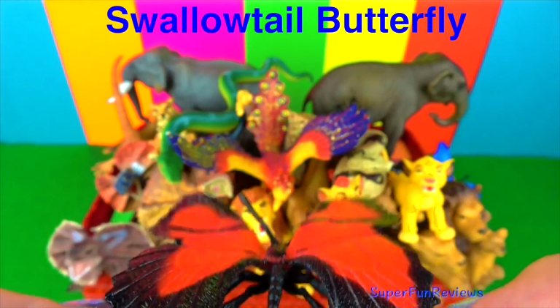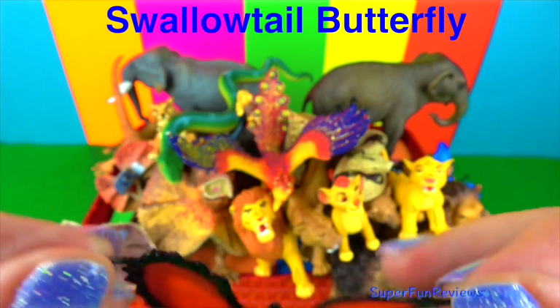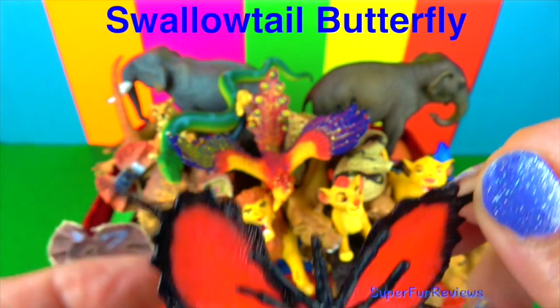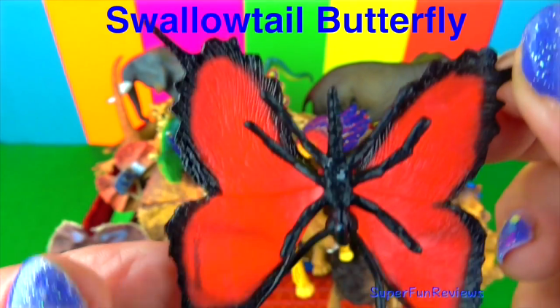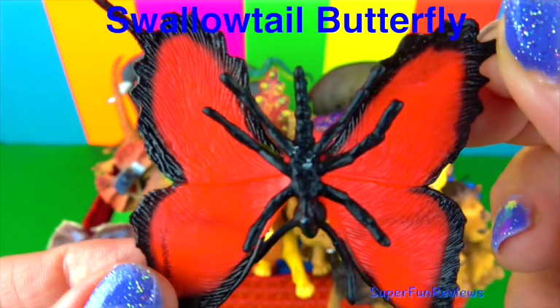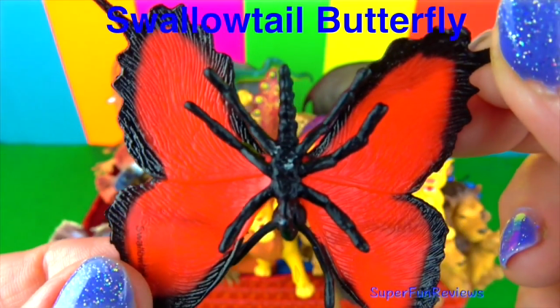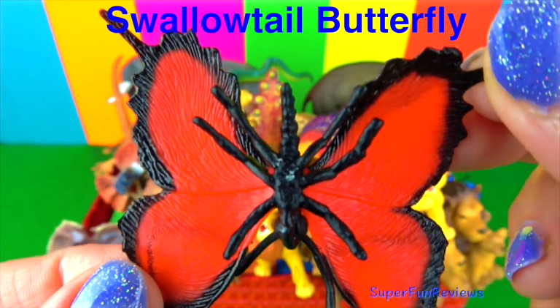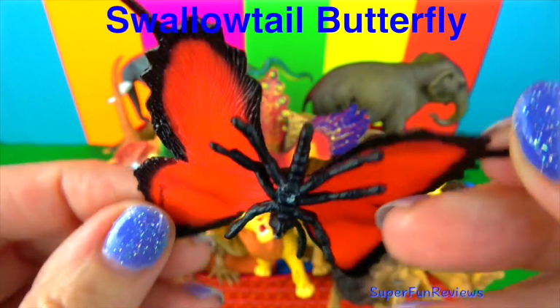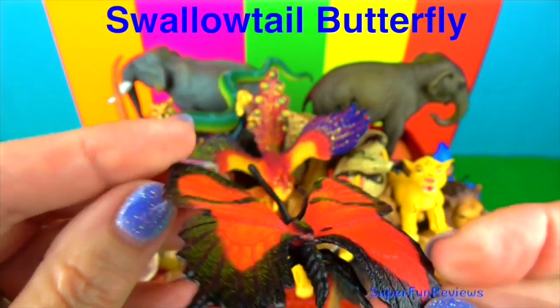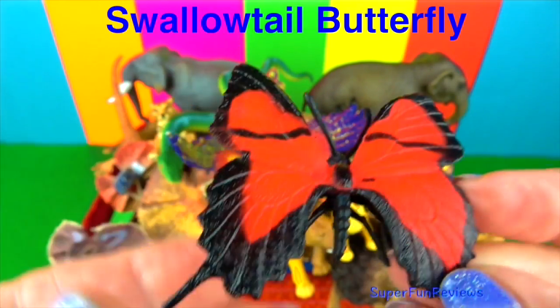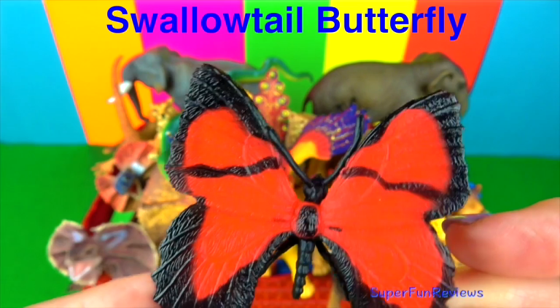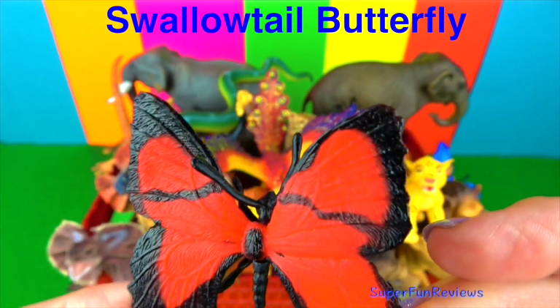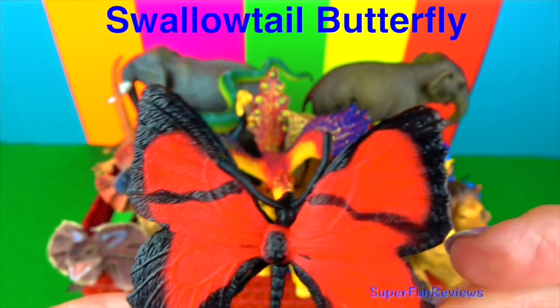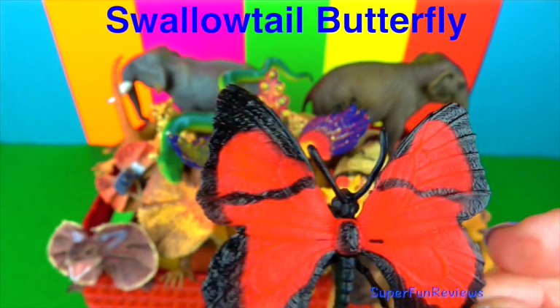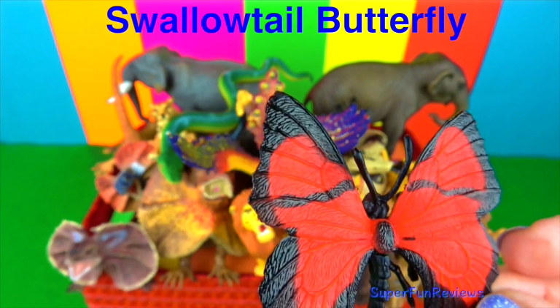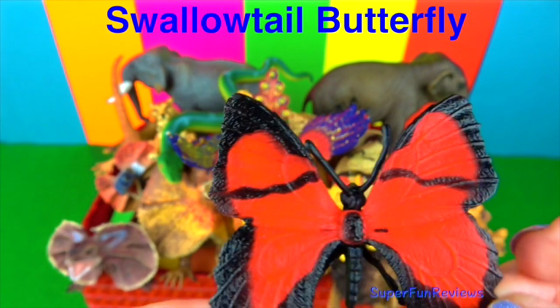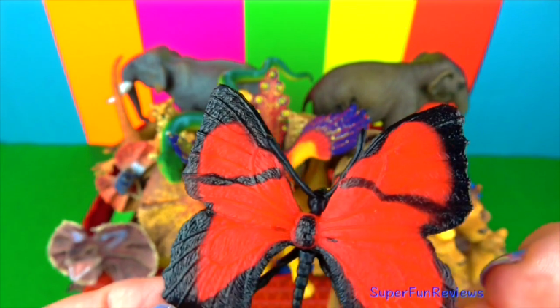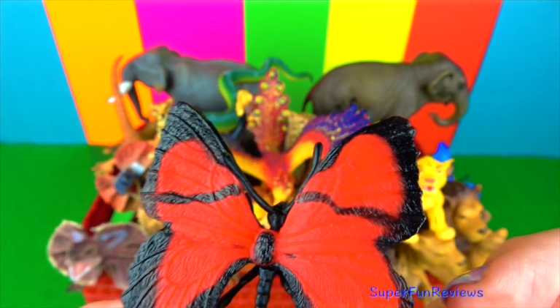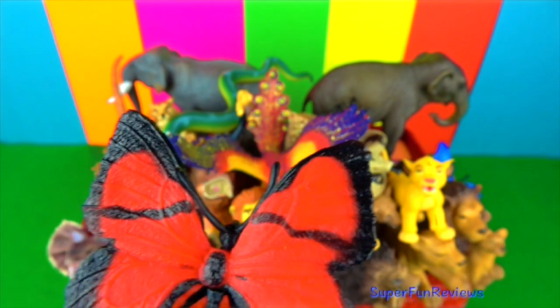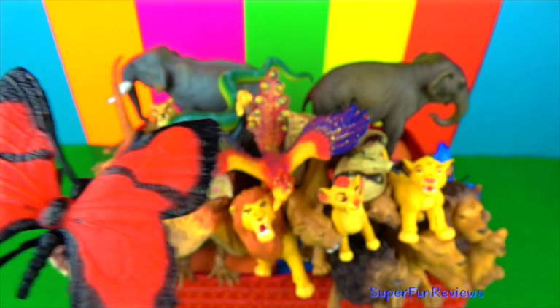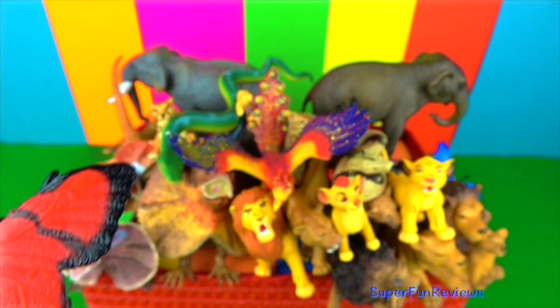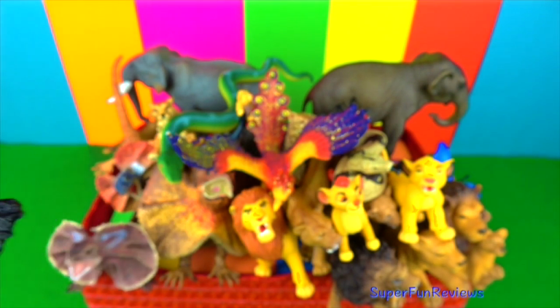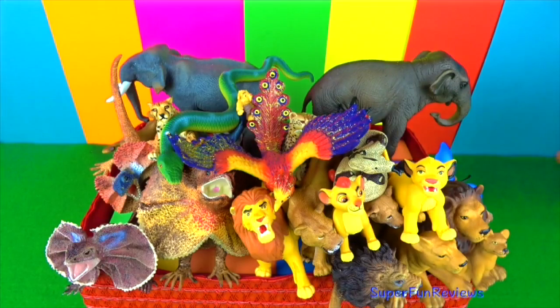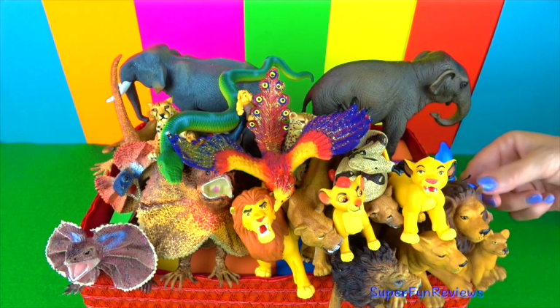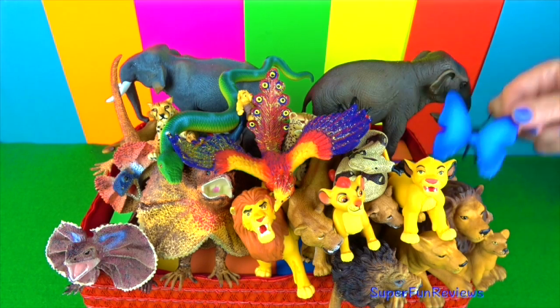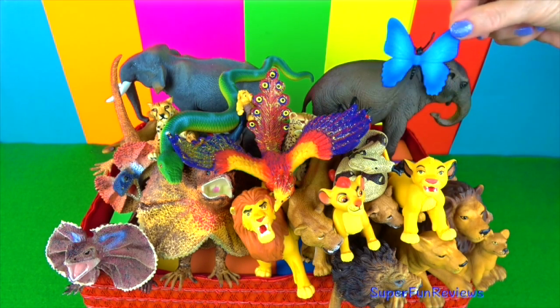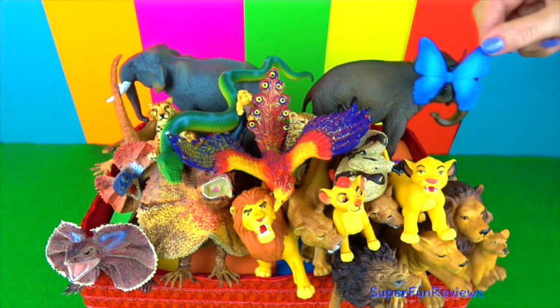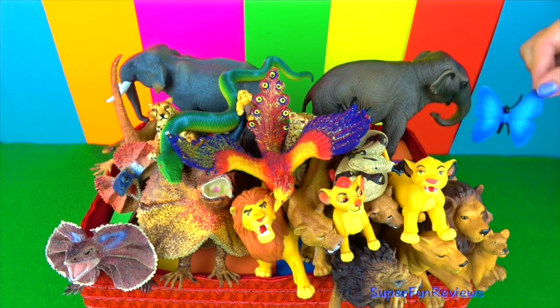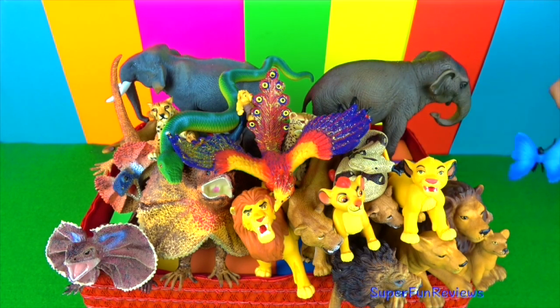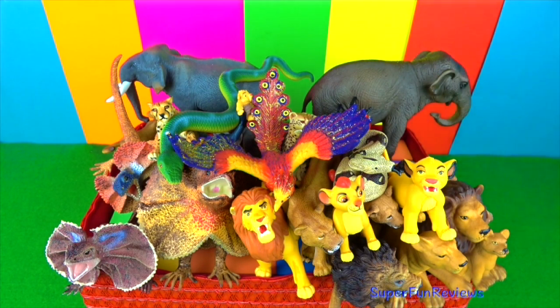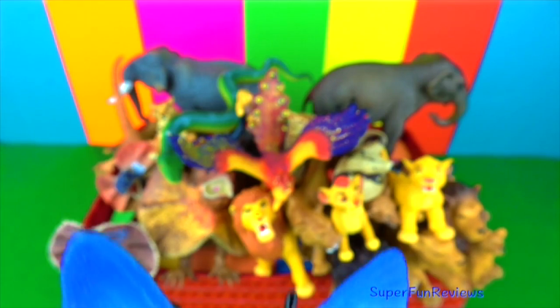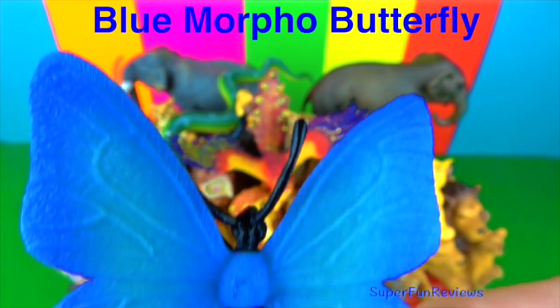The red swallowtail butterfly. These large butterflies get their name from the swallow bird because they have similar-looking tails coming off their hind wings. Most swallowtail butterflies are found in tropical climates.